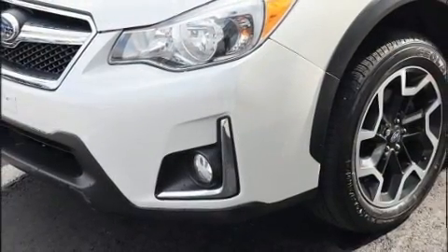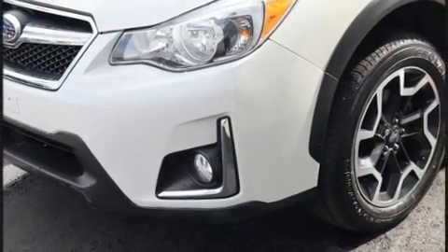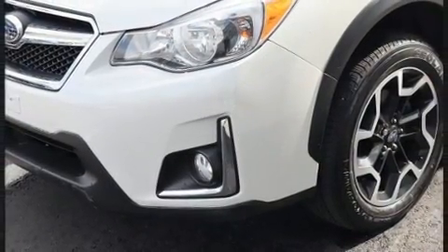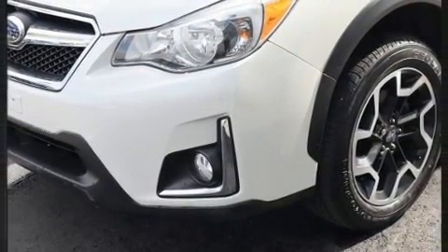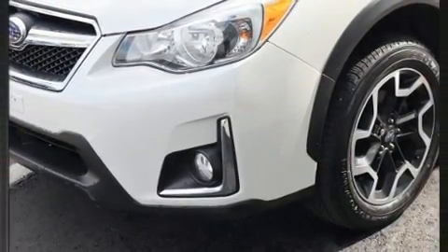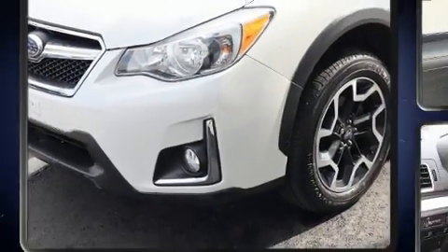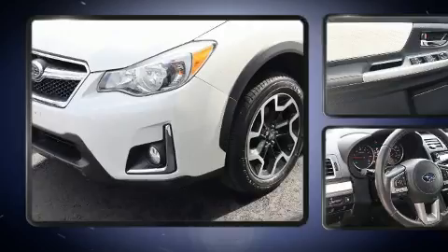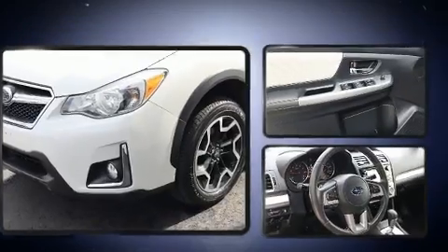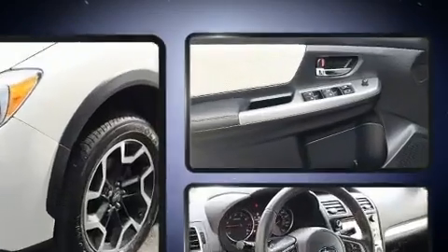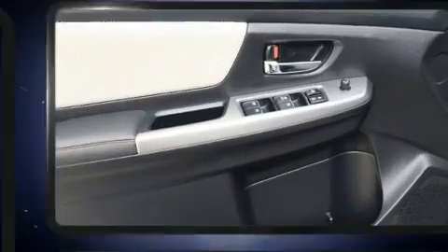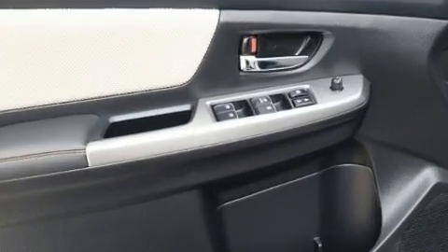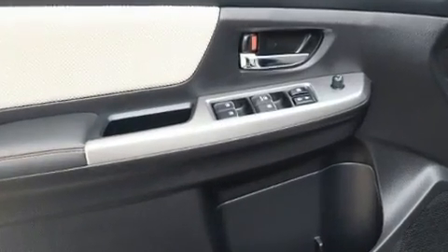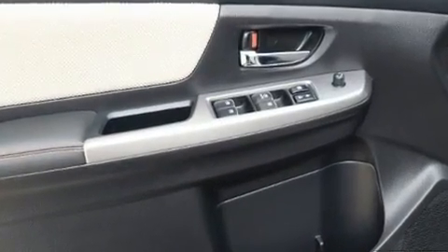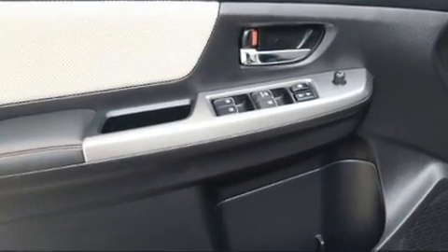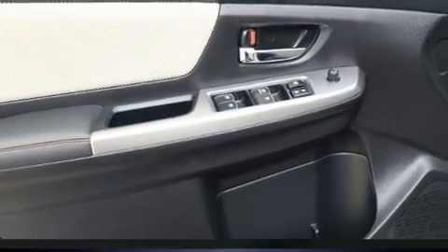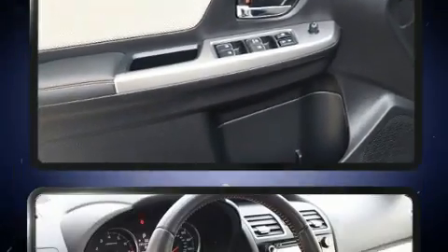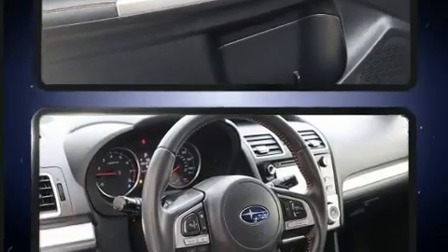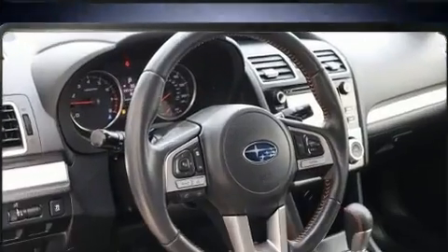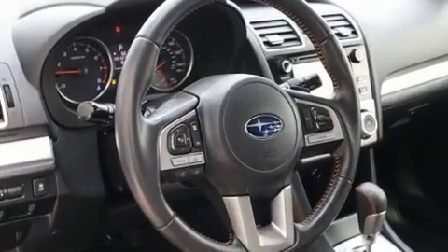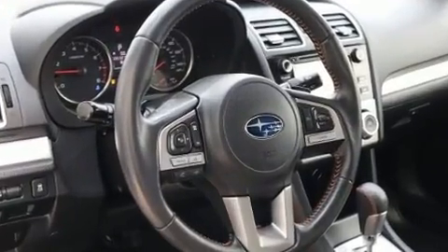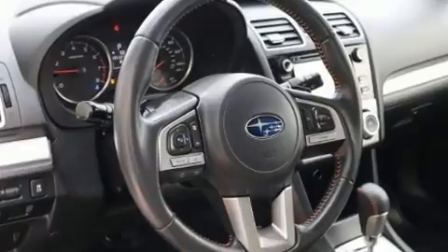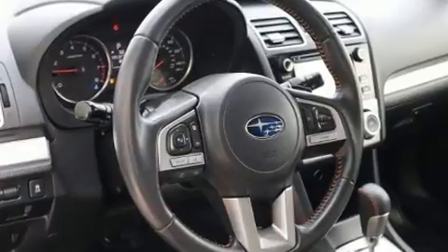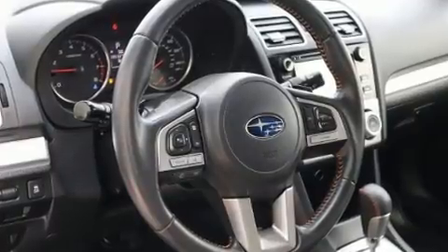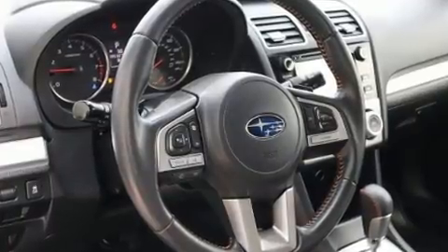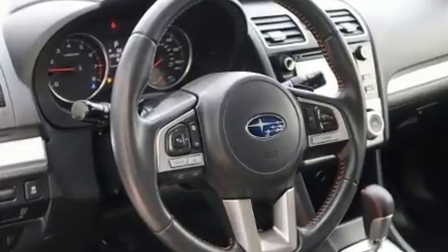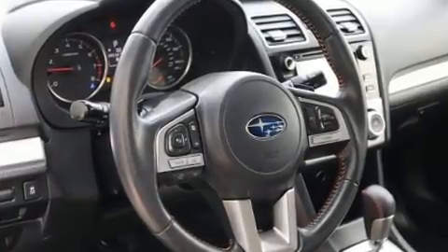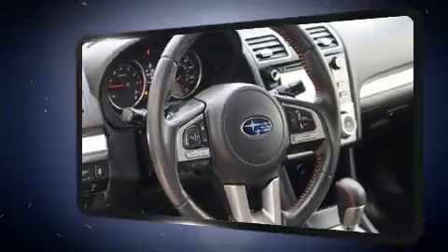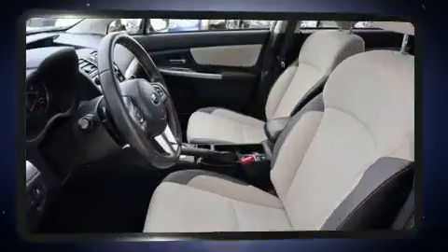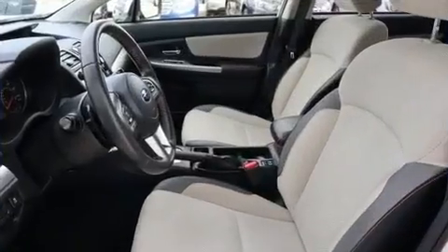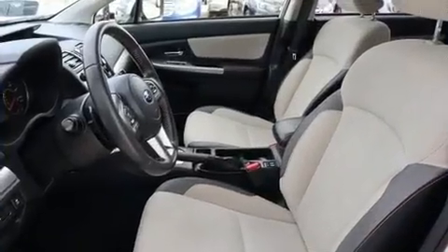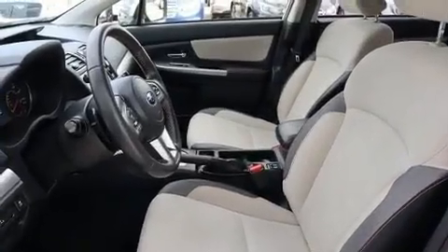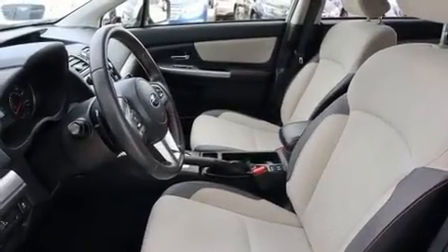All of the premium features expected of a Subaru are offered, including one-touch window functionality, an outside temperature display, heated seats, front fog lights, and cruise control.